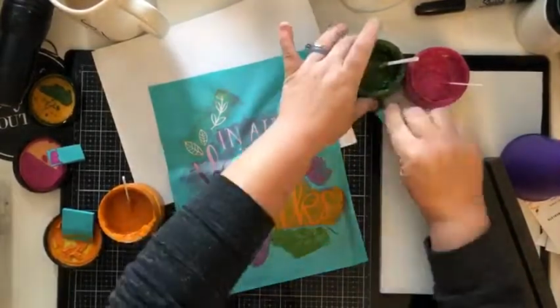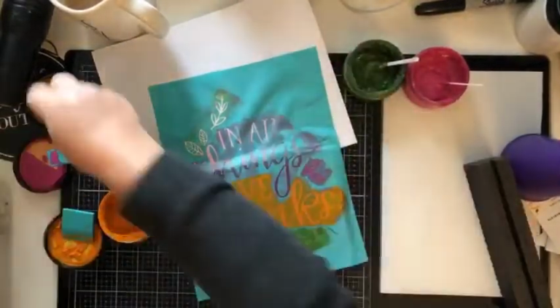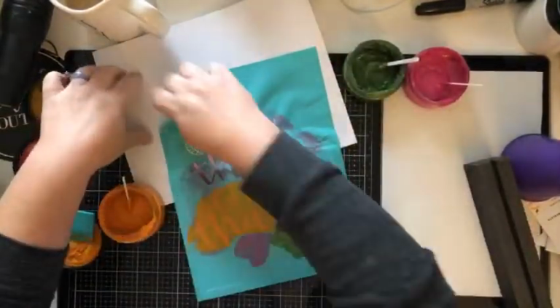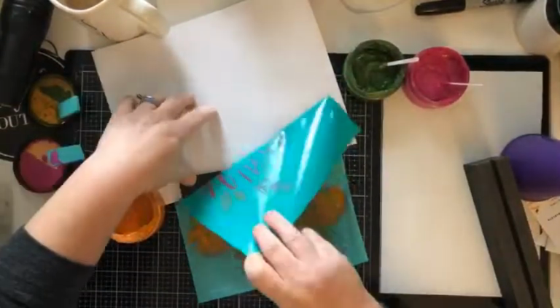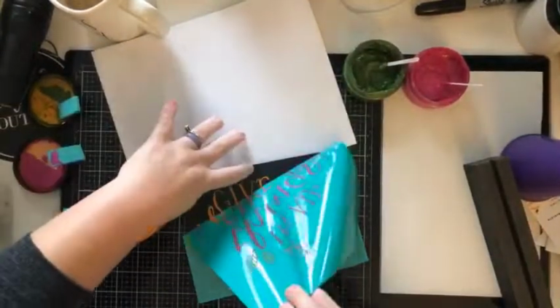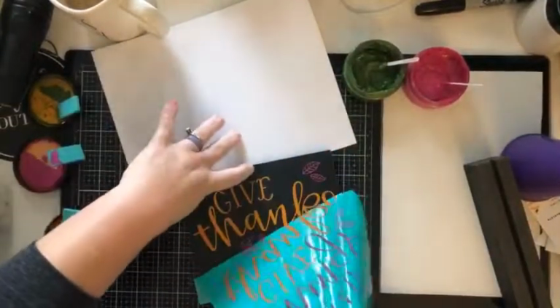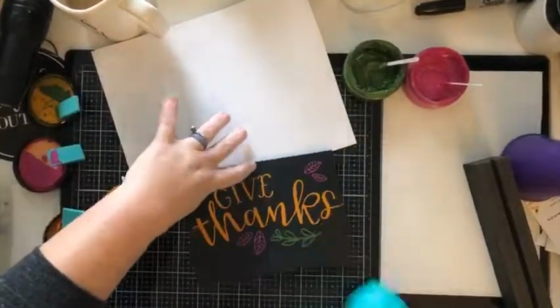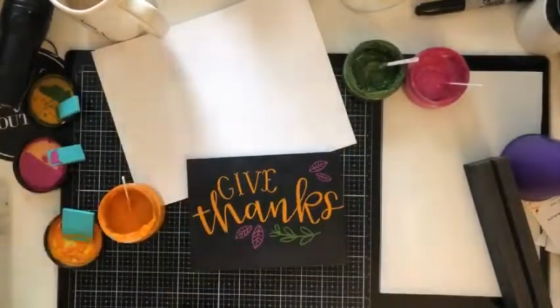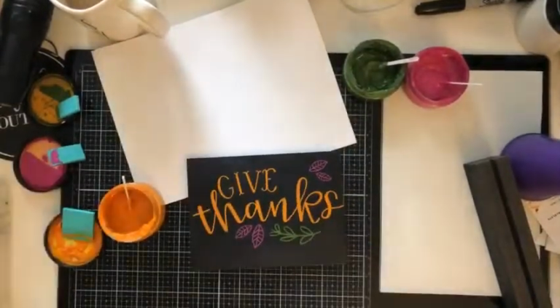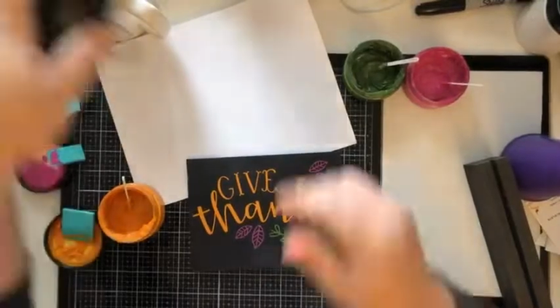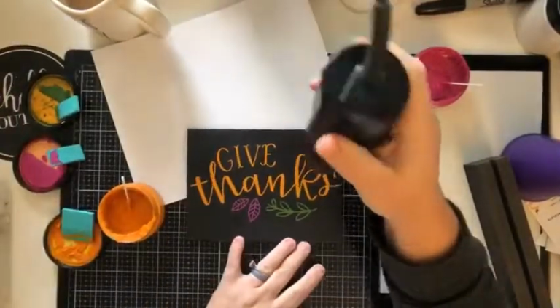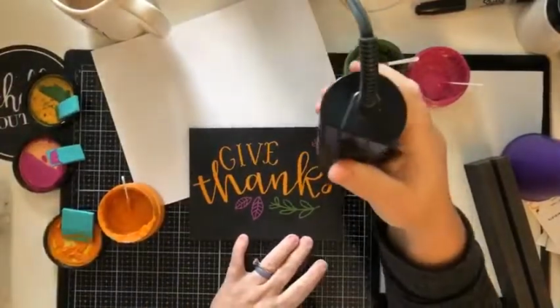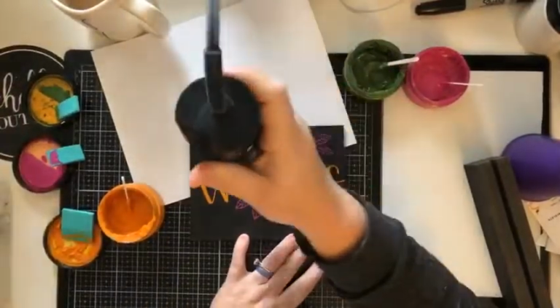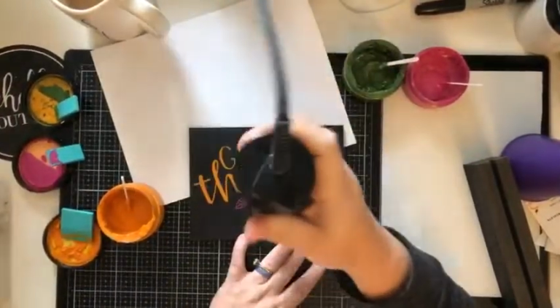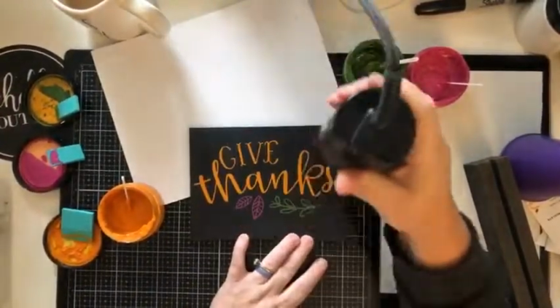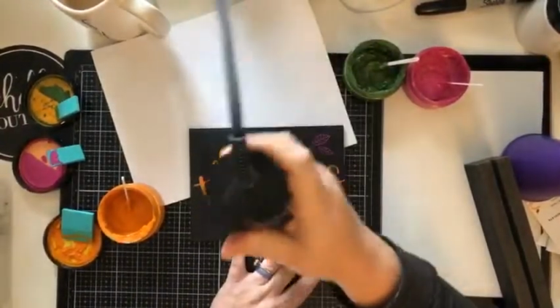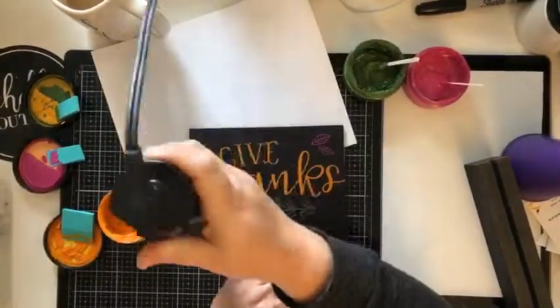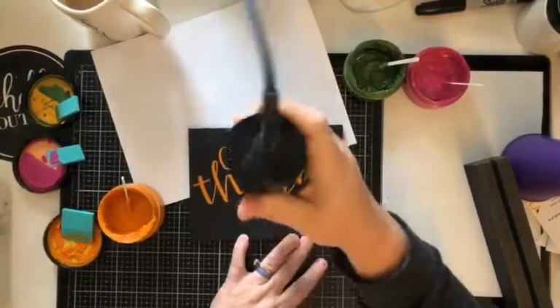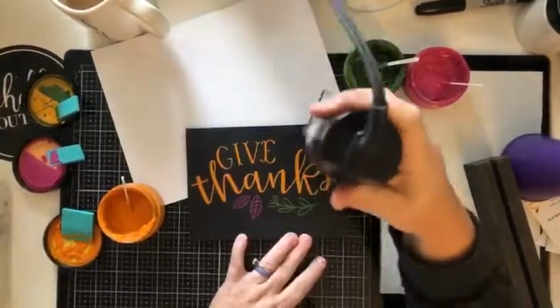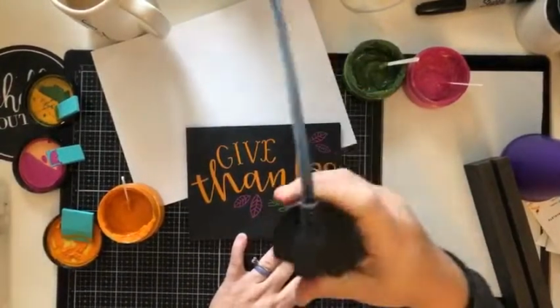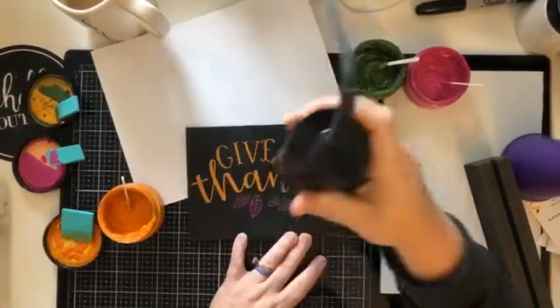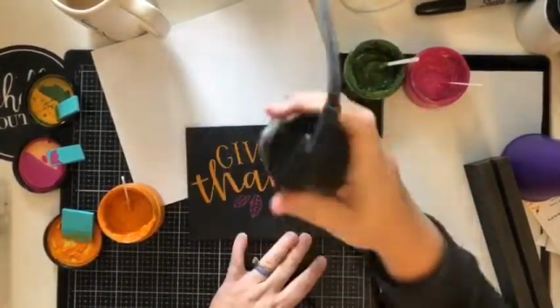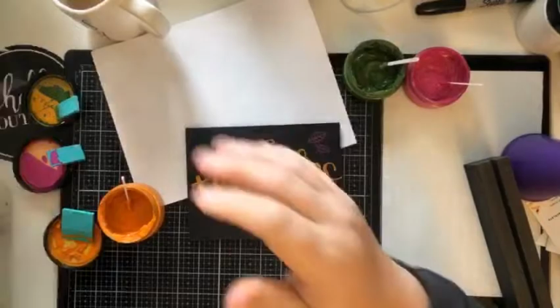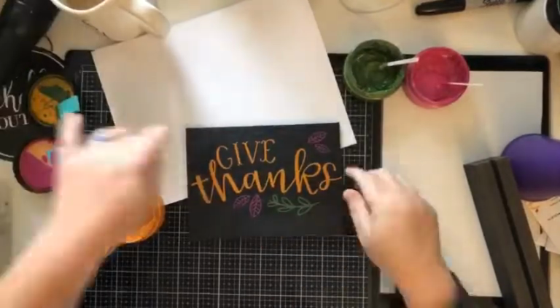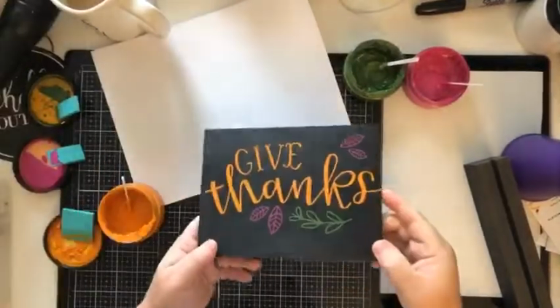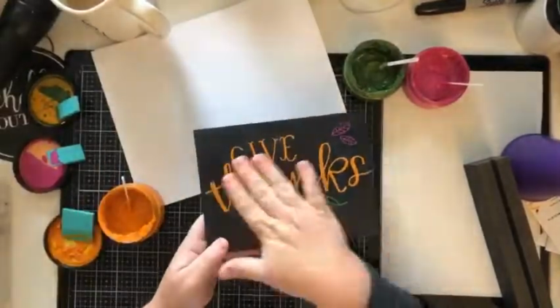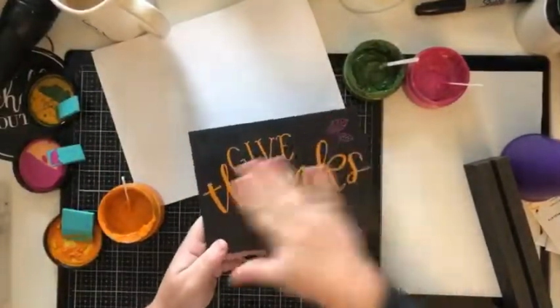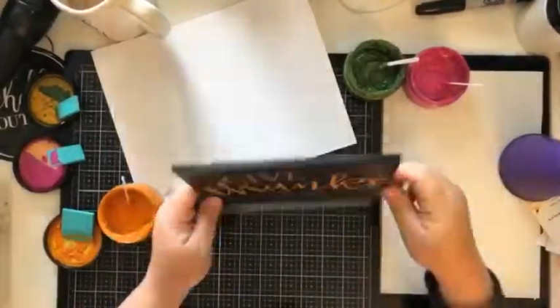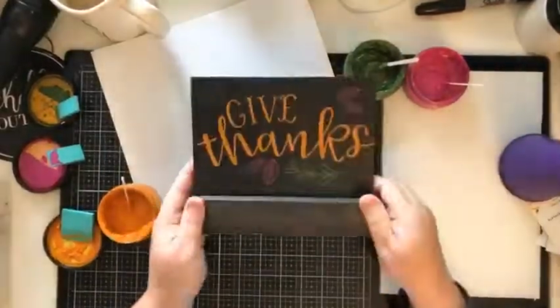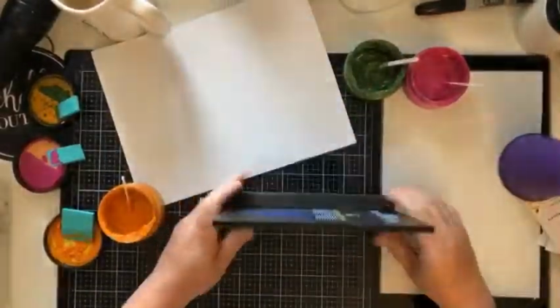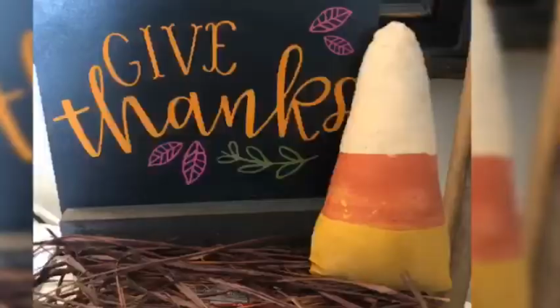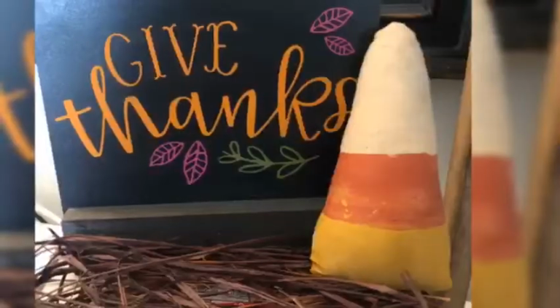Once I was done it was time to peel and reveal. Ta-da! How cute is that? I love it! Now I'm just taking my heat tool, drying it all, and now it's time for the final reveal inside the base.